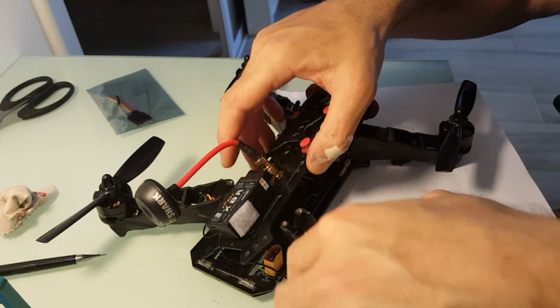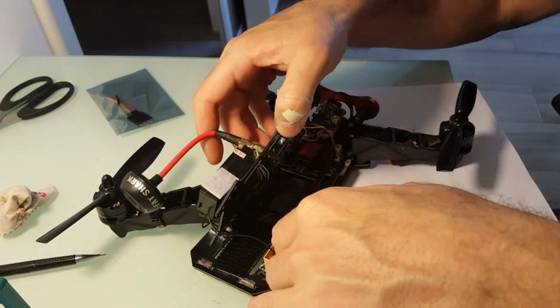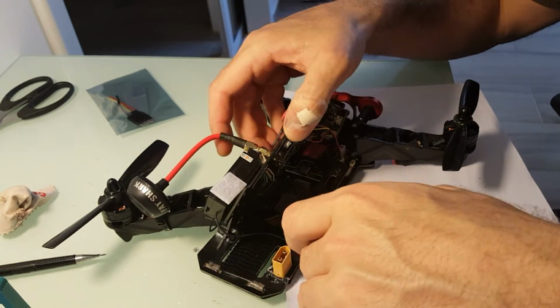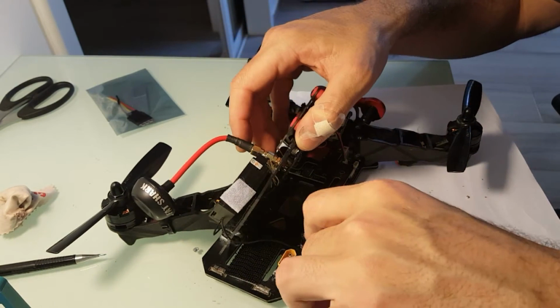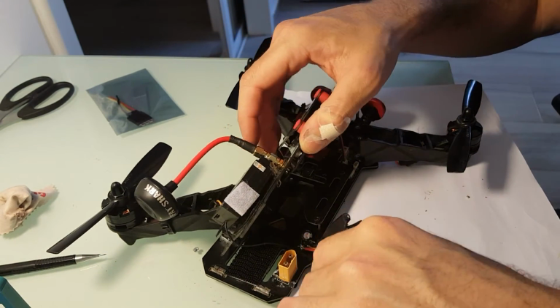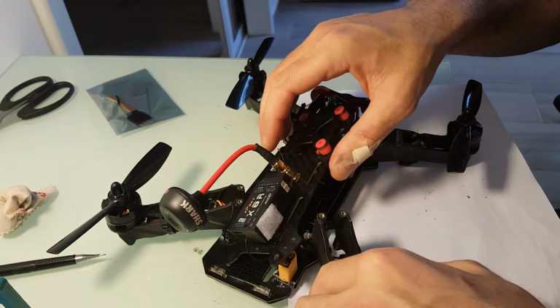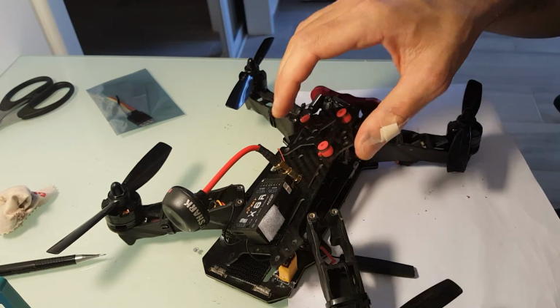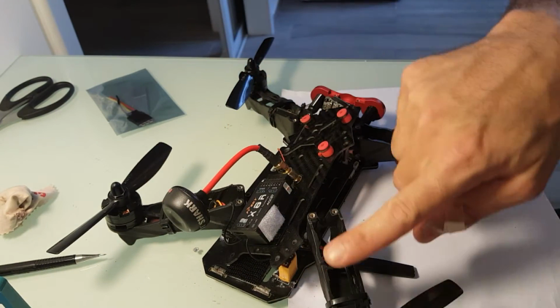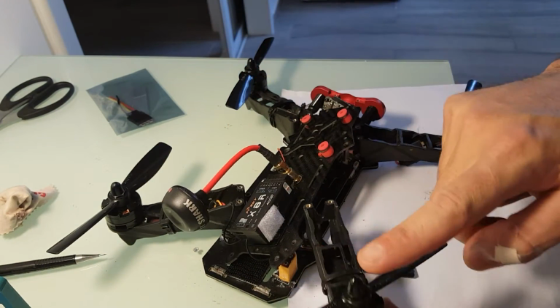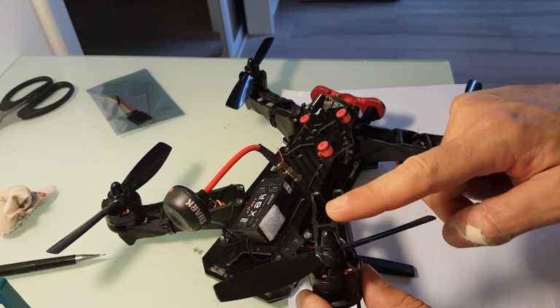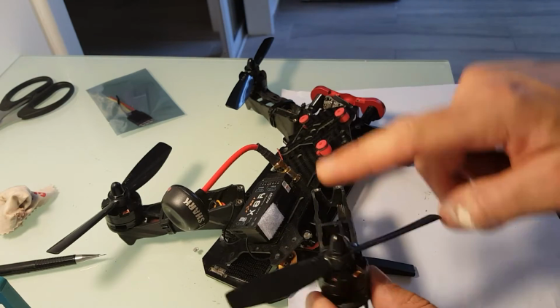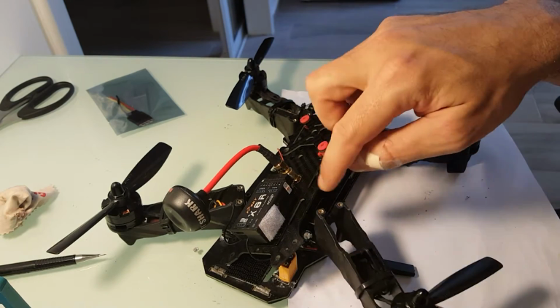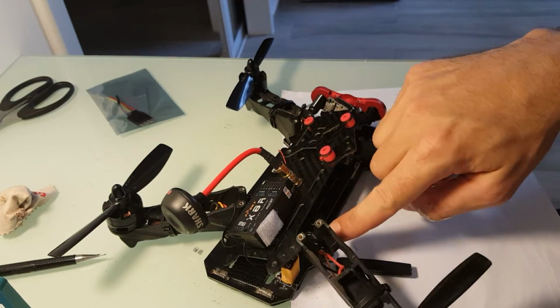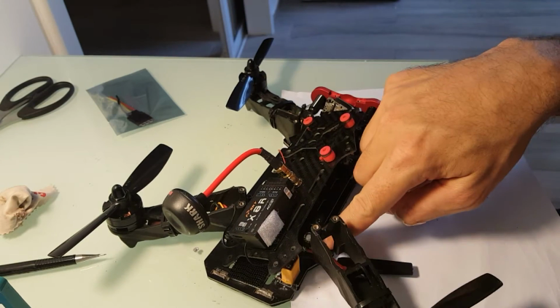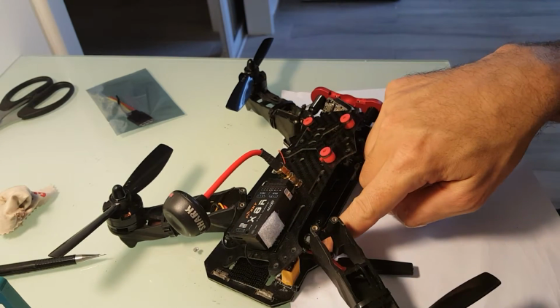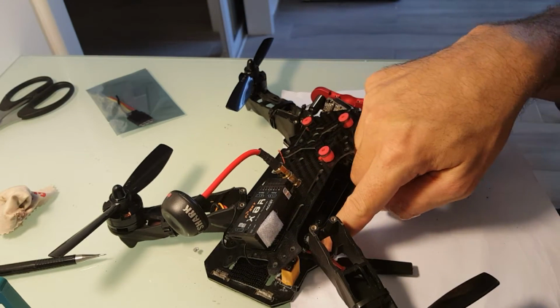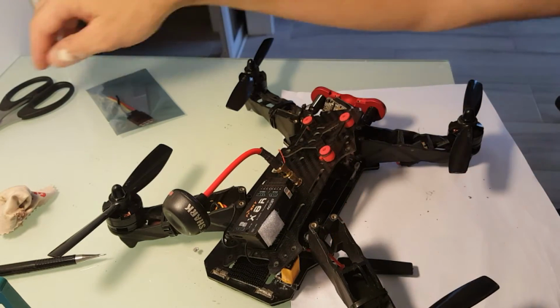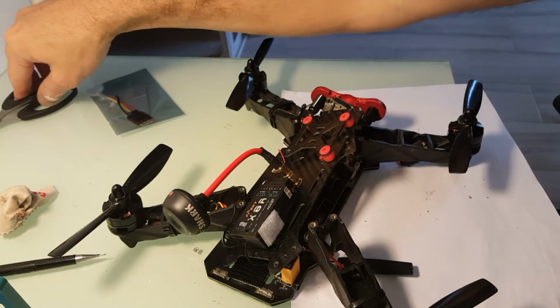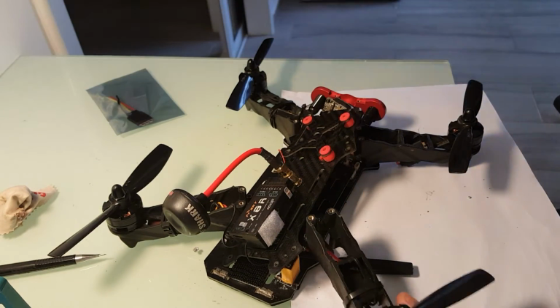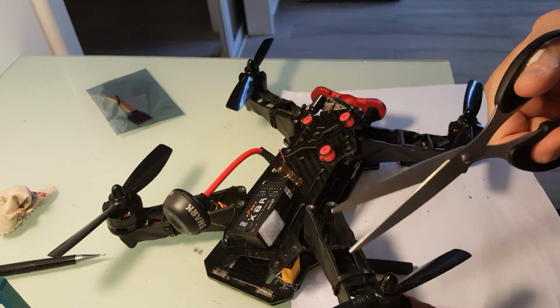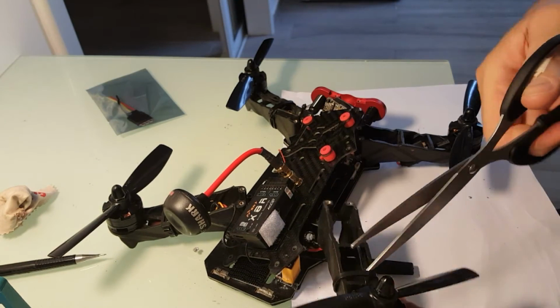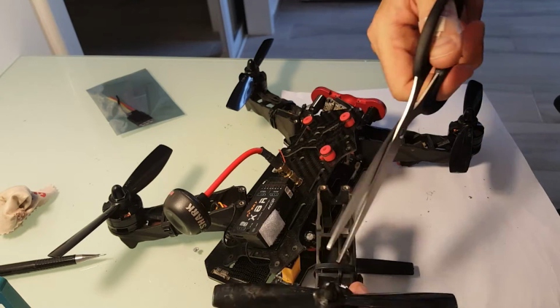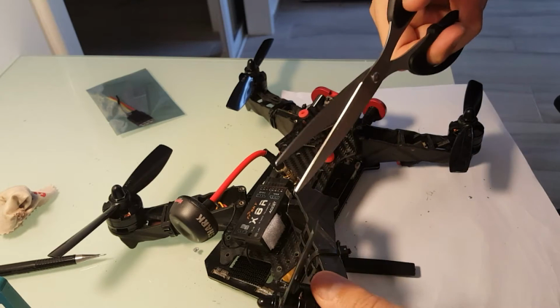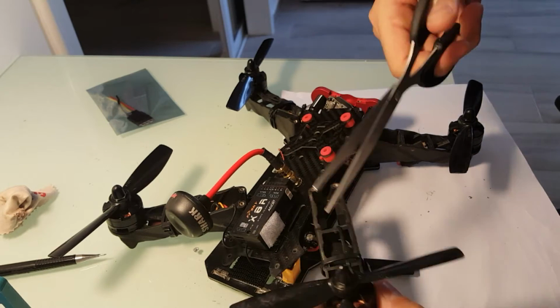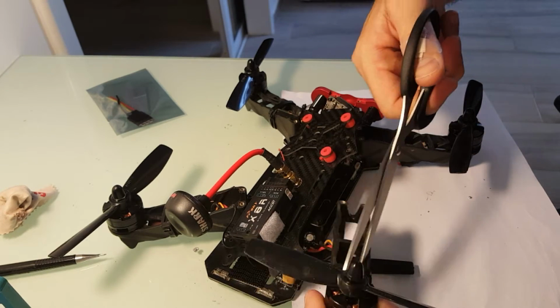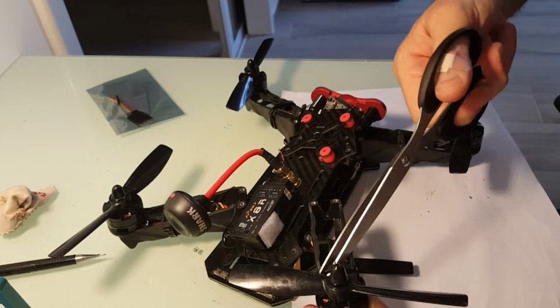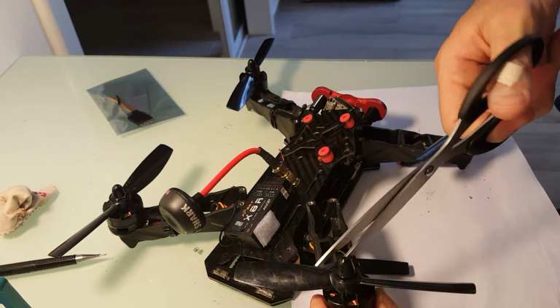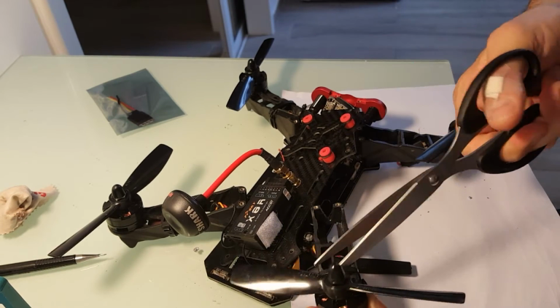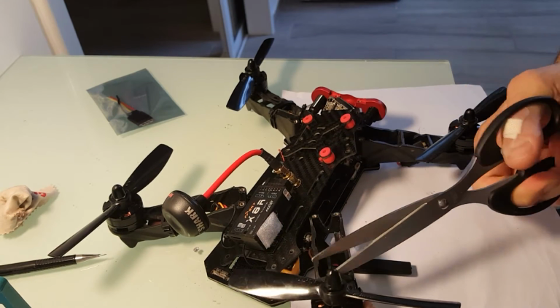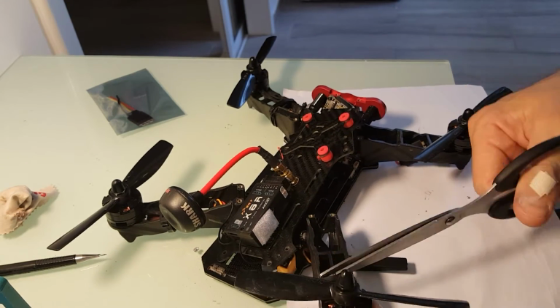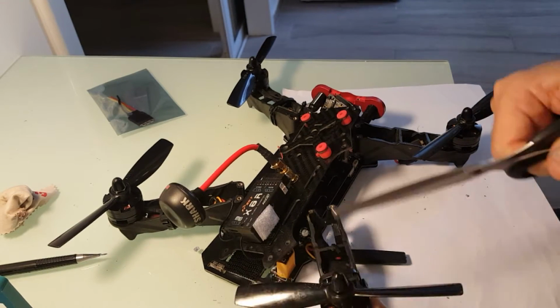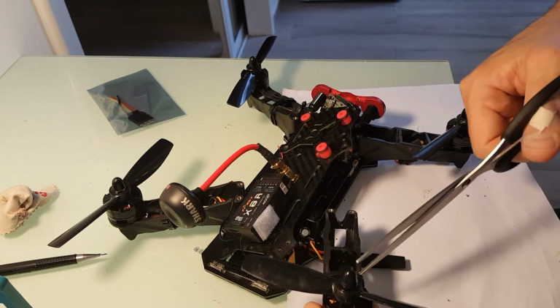So, let's see. These ESCs are connected, of course, to the motor. And on the other end, they're connected to the PDB. We'll just go ahead and cut off the zip ties here.